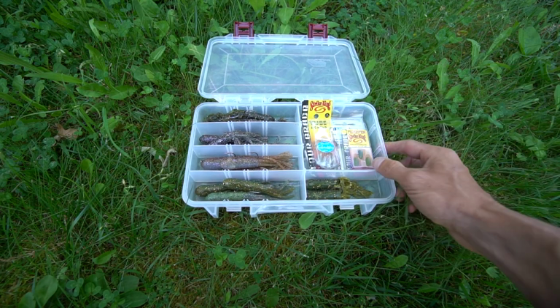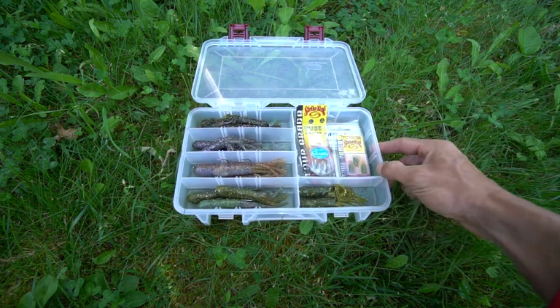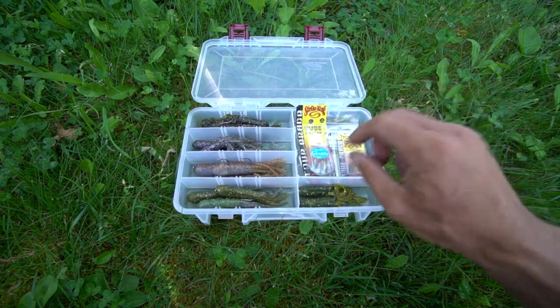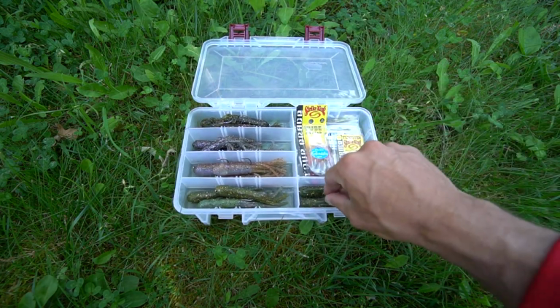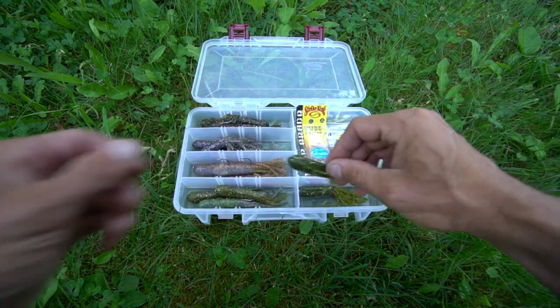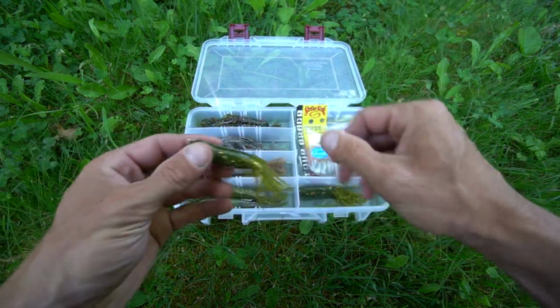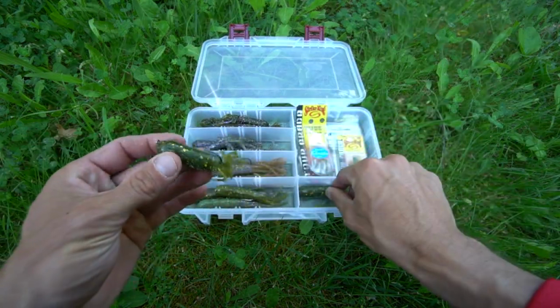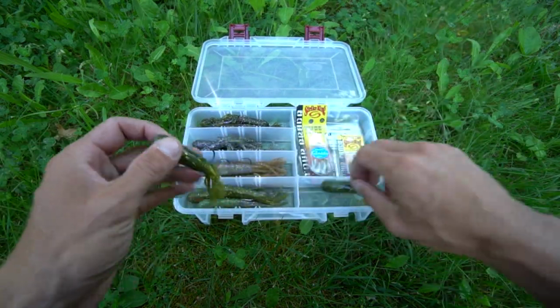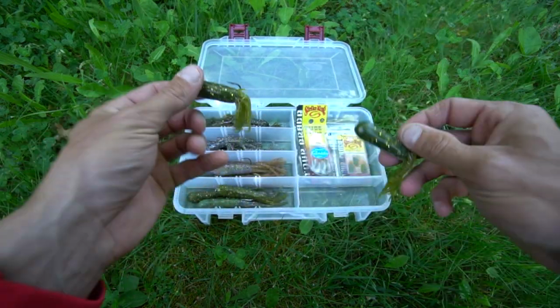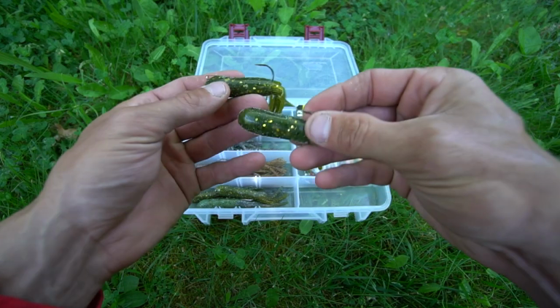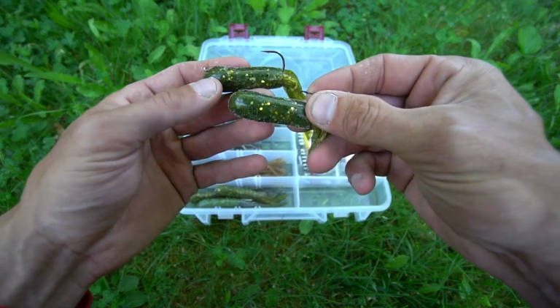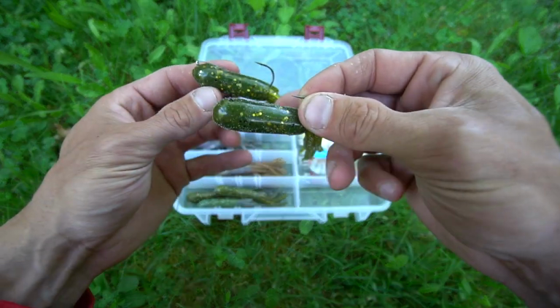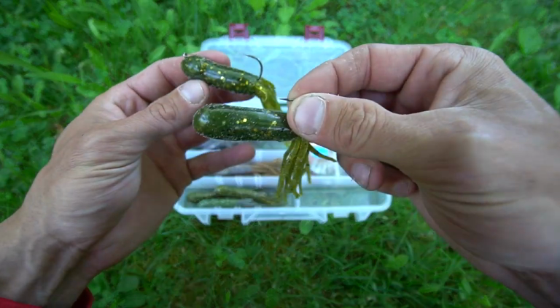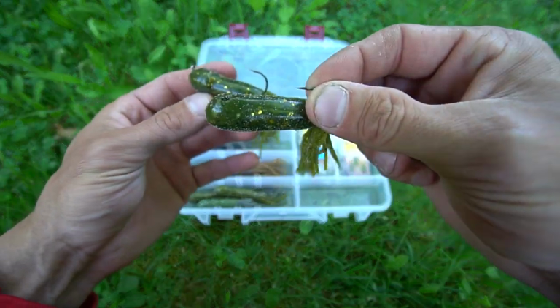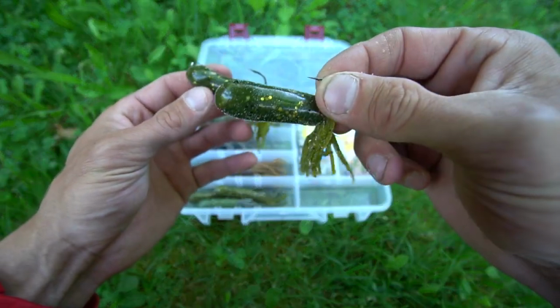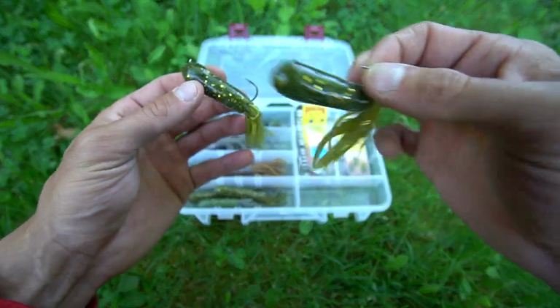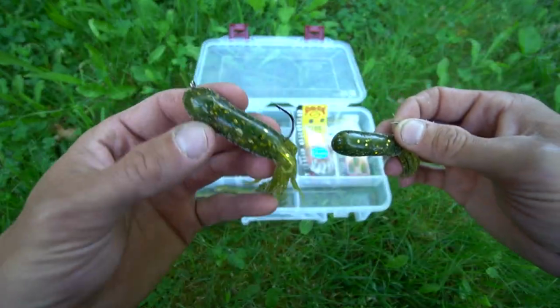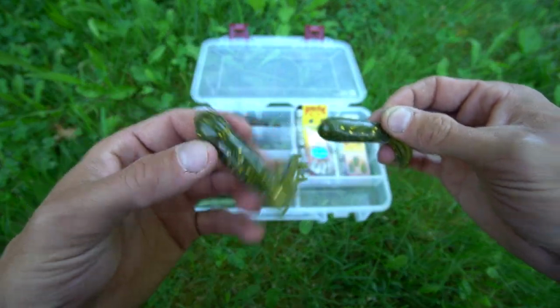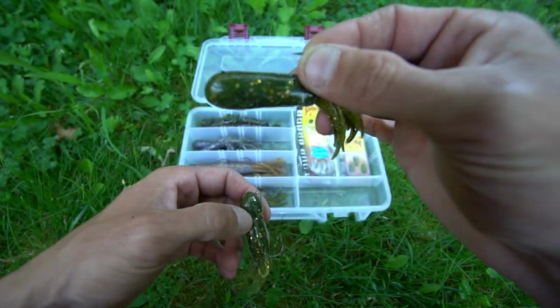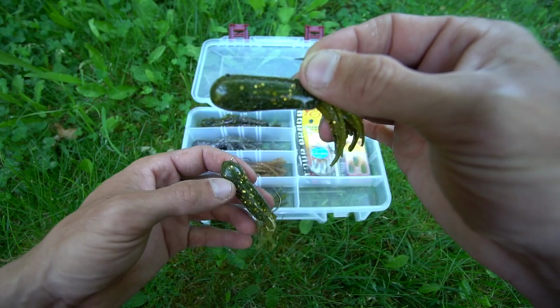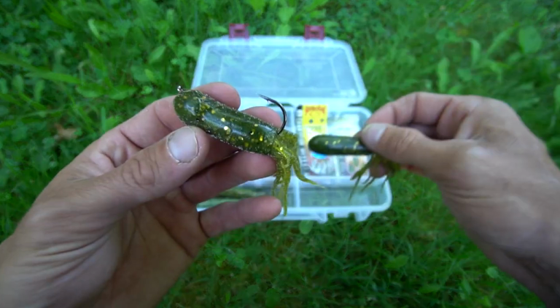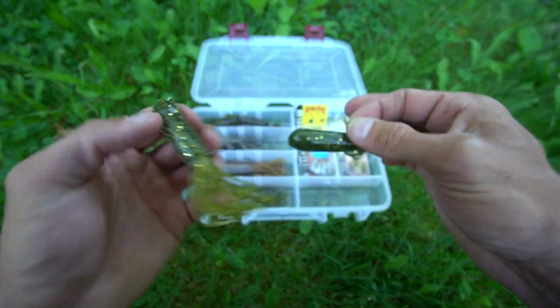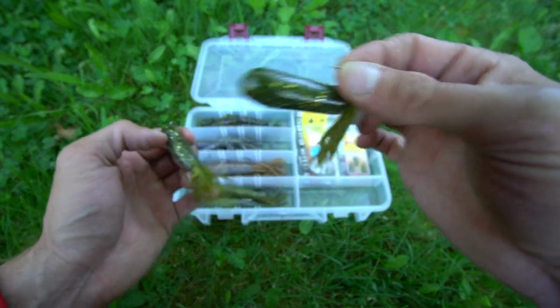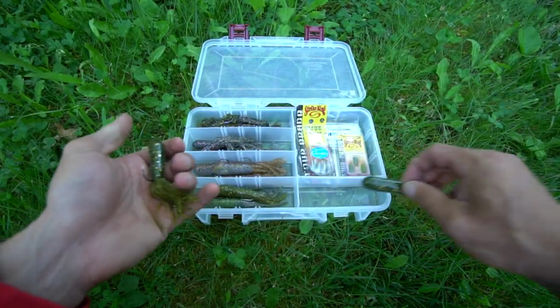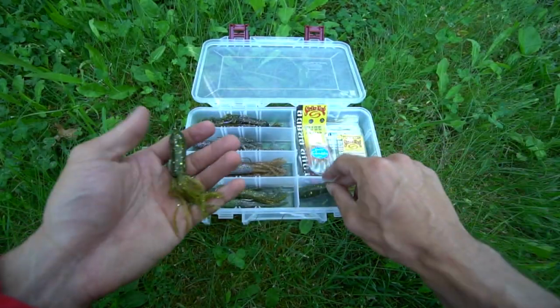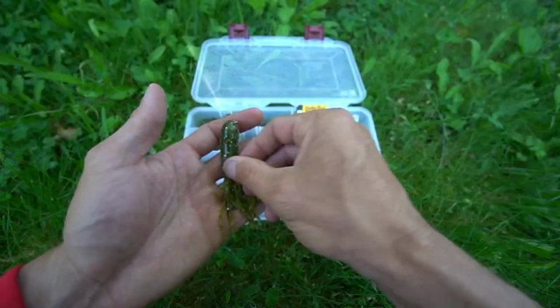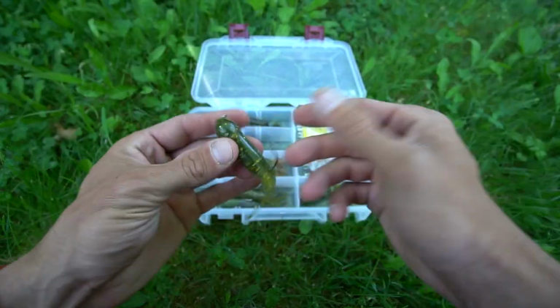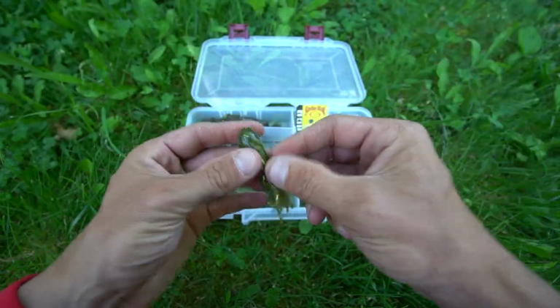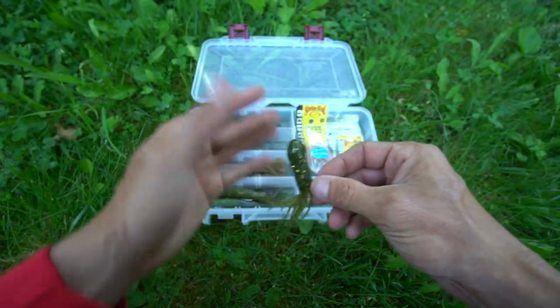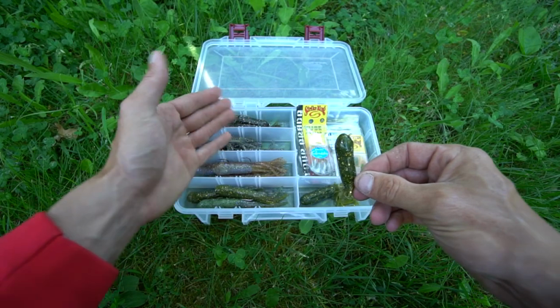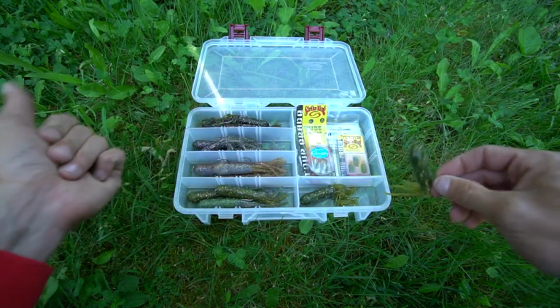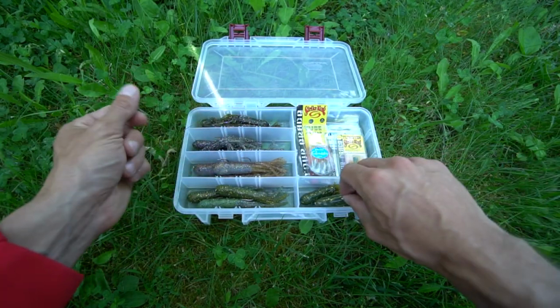A big shout out to Matt Goes Fishing — my buddy Matt. He did give me the ISG Tube and it is the St. Clair Special. Again, quarter ounce and three-eighths. And it does have a very different scent than the Coffee Tube and the Extreme Bass Tackle.